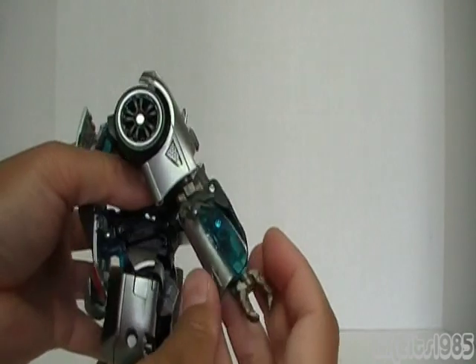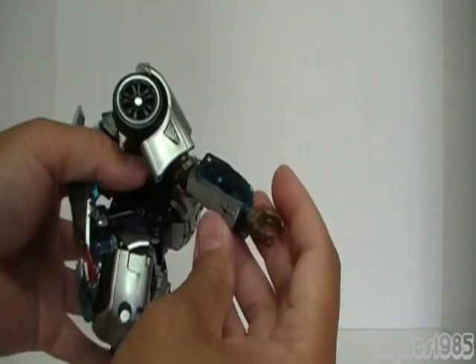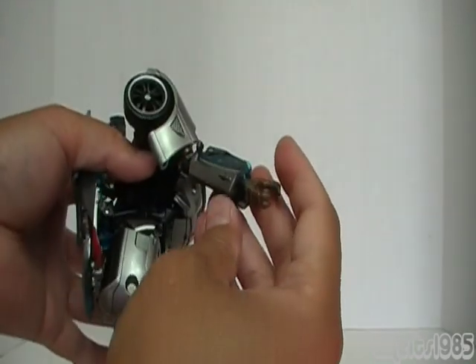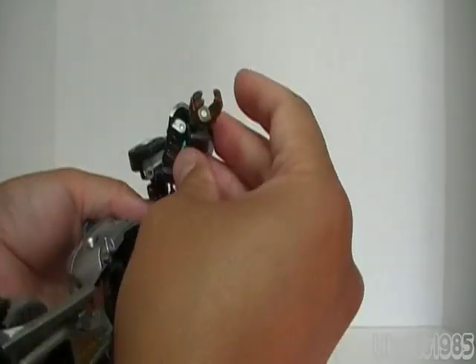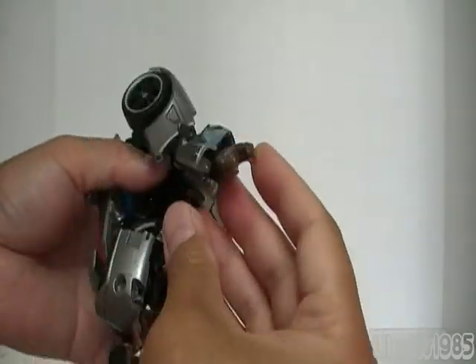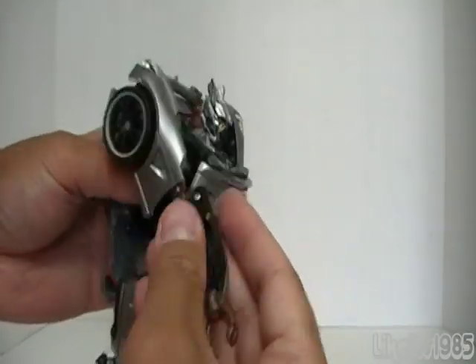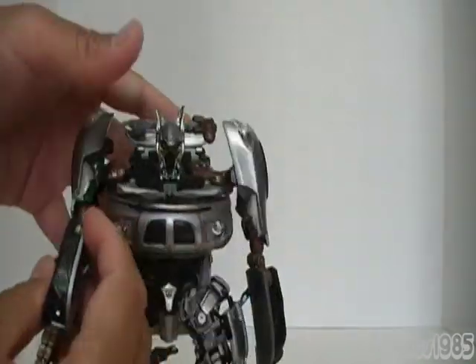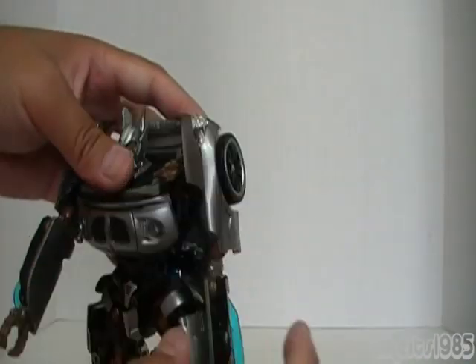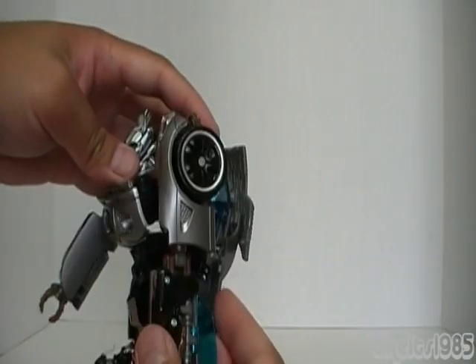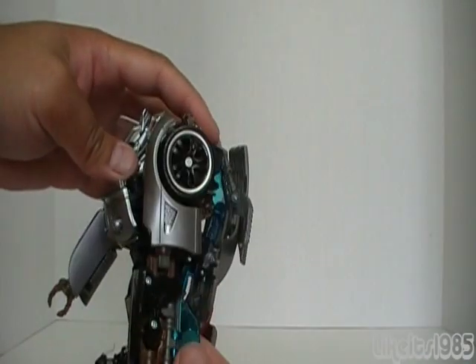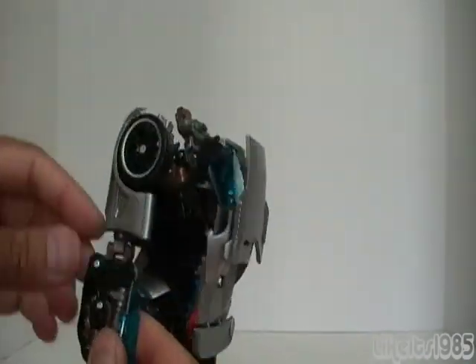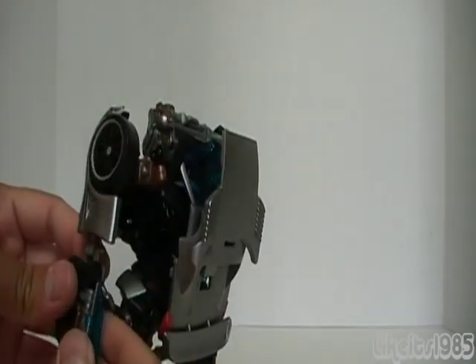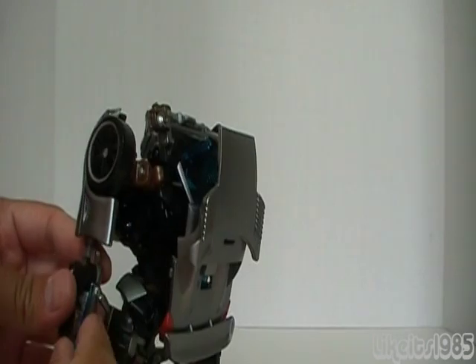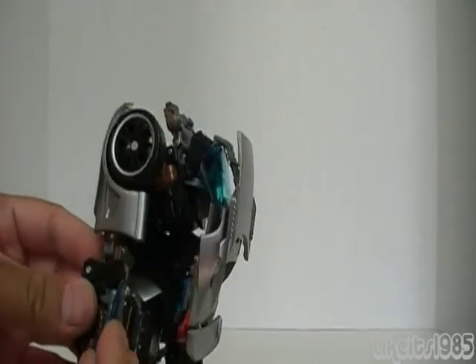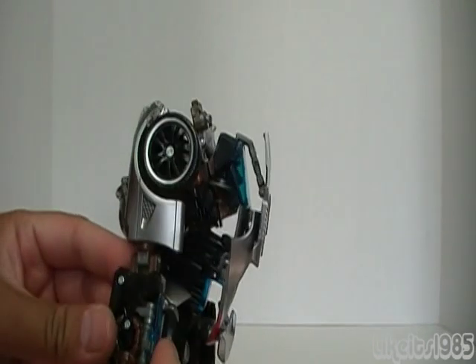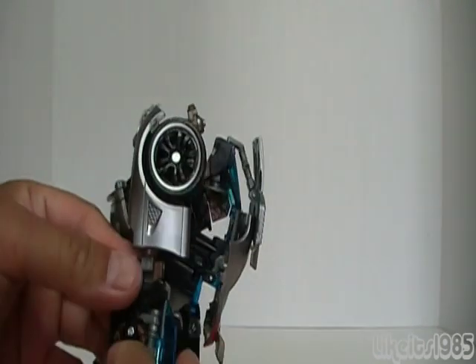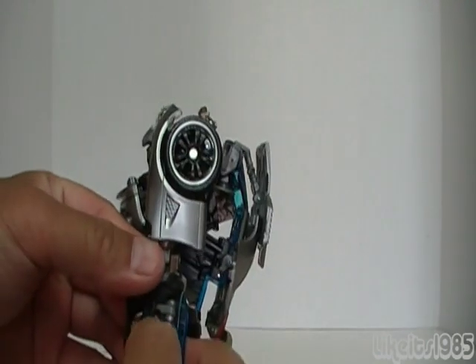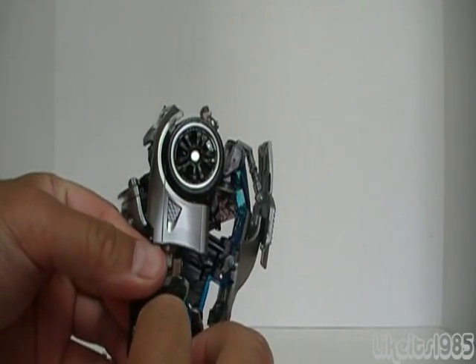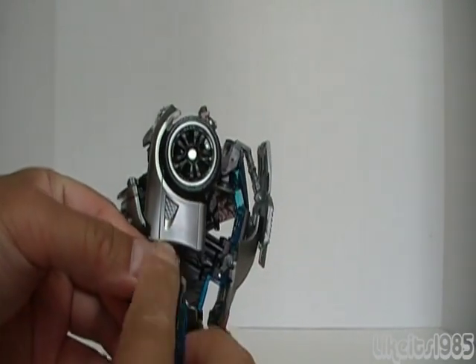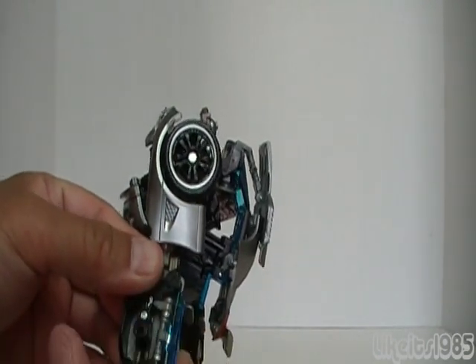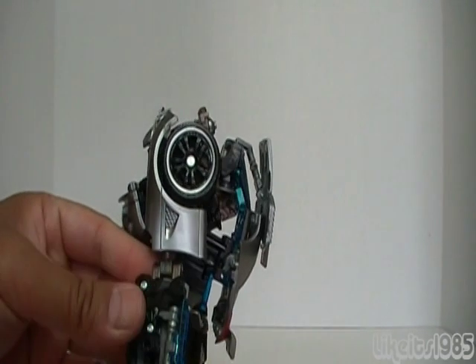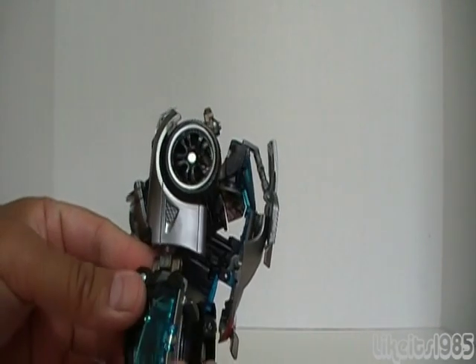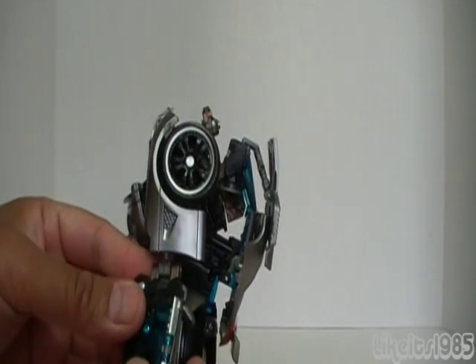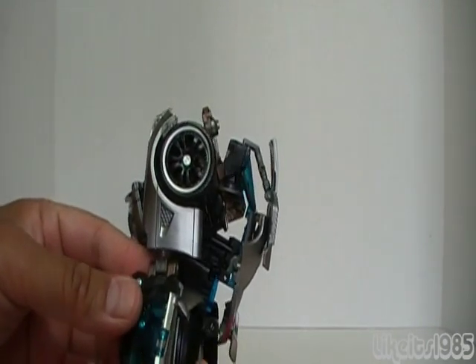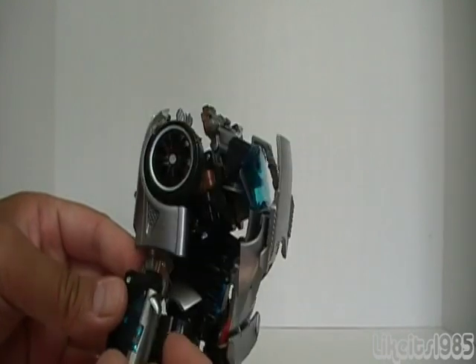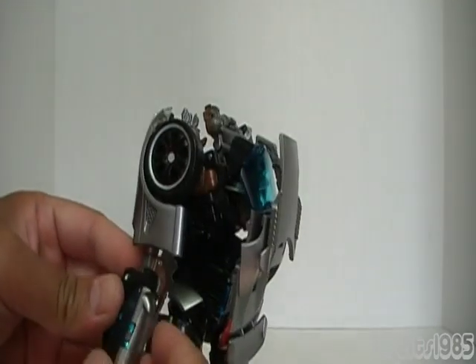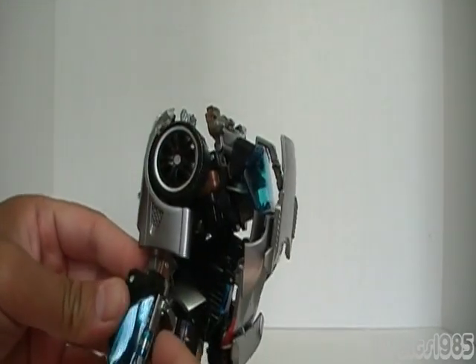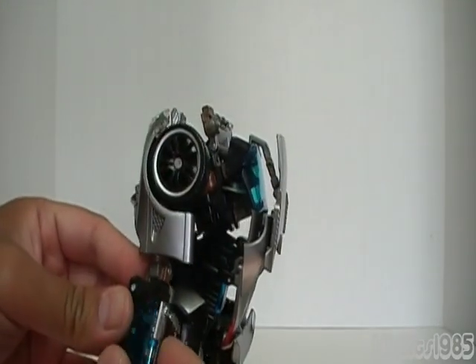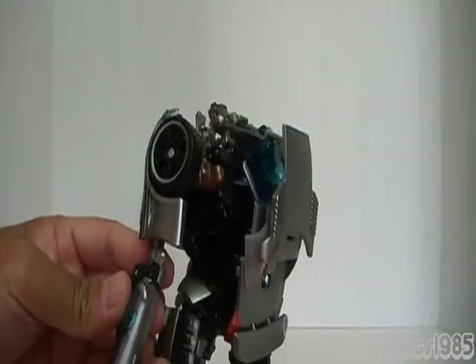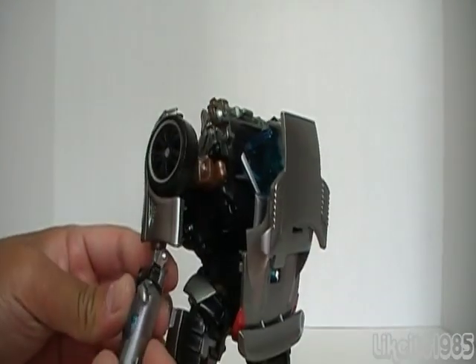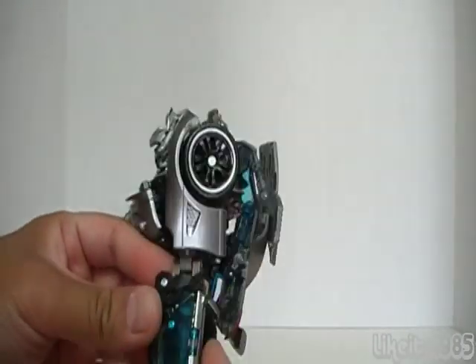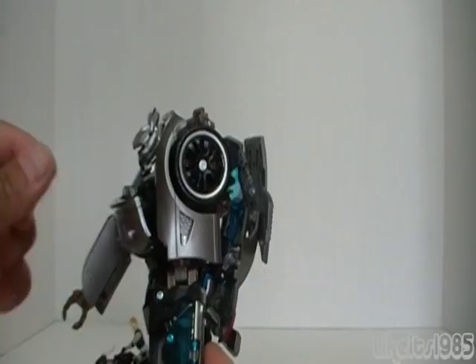Everything's nice and flush. Do the same thing over here. When I first transformed it I didn't quite realize this, but you just fold the window like that. As you fold the window it pulls that piece up — so it actually does sort of do that automatically.